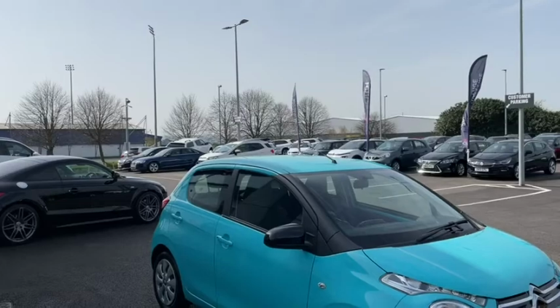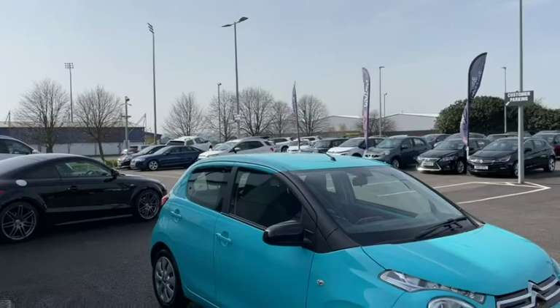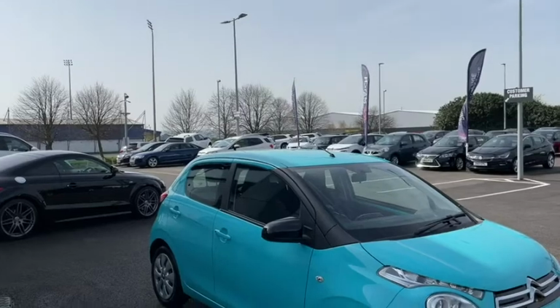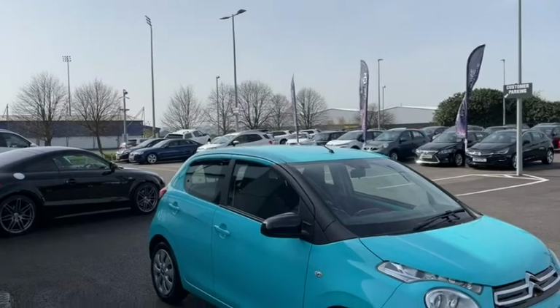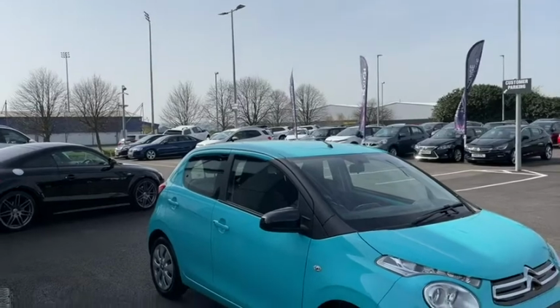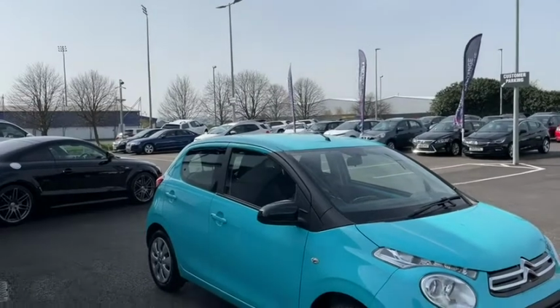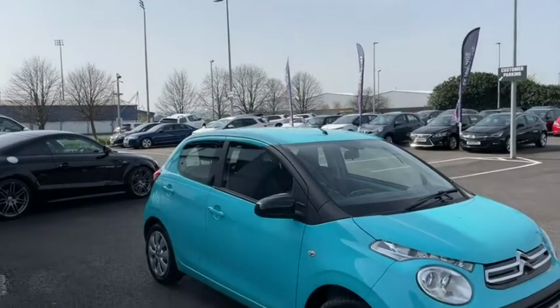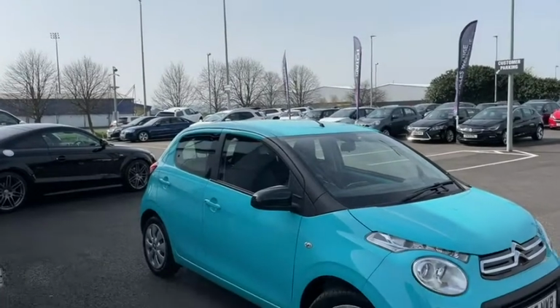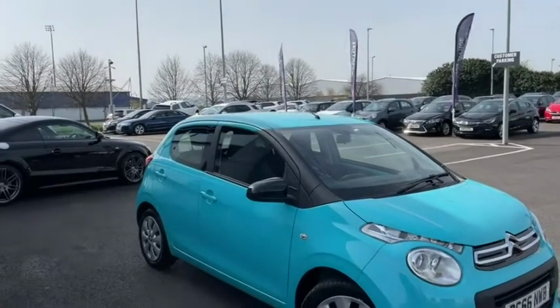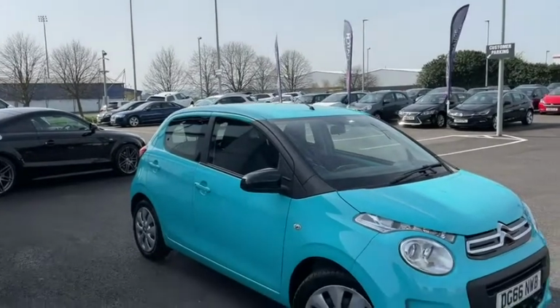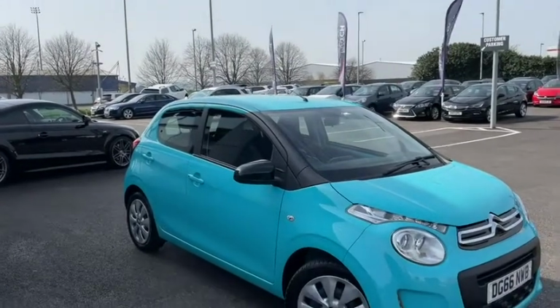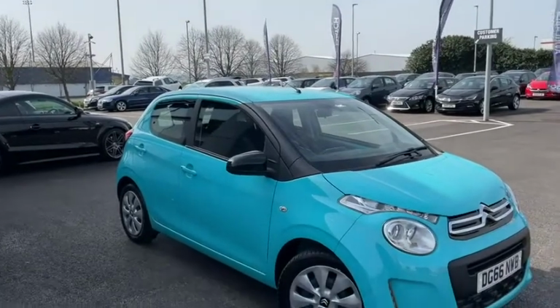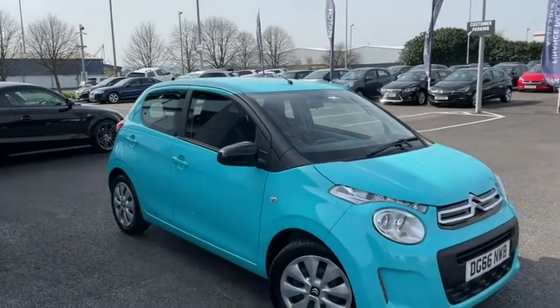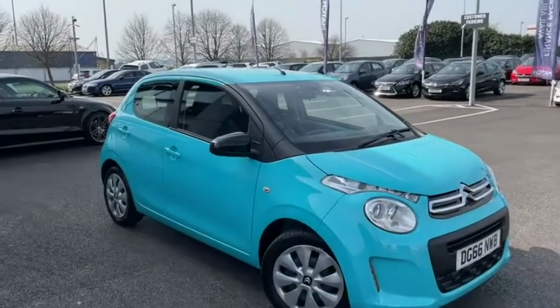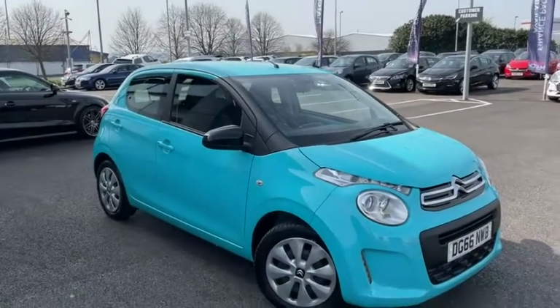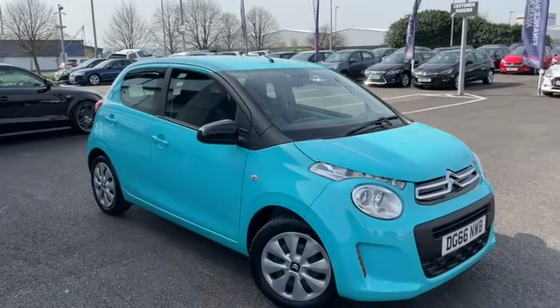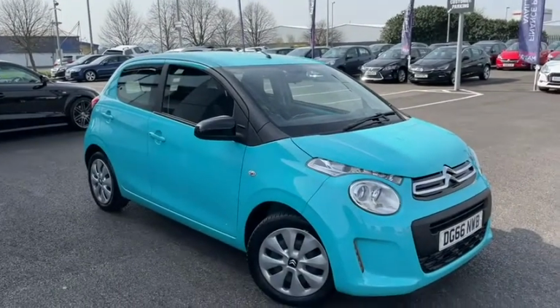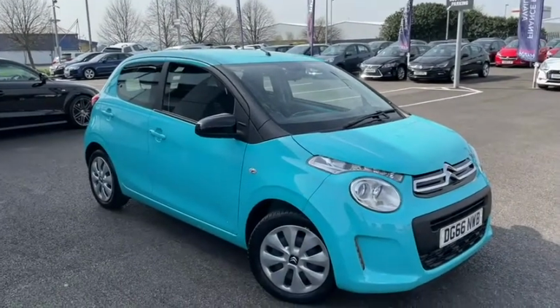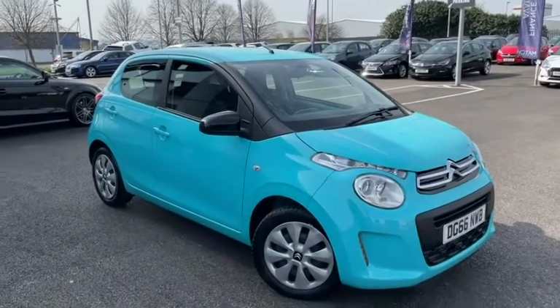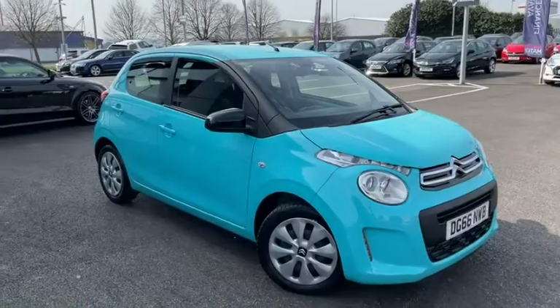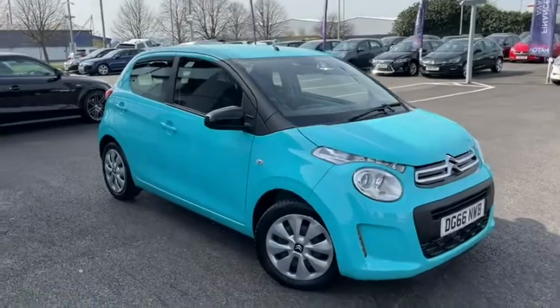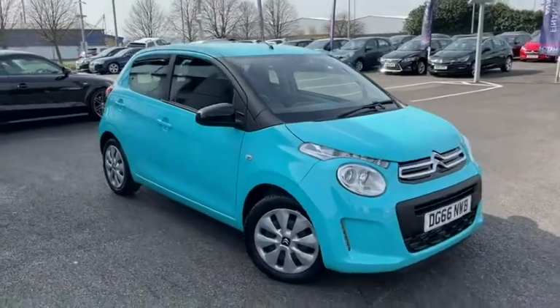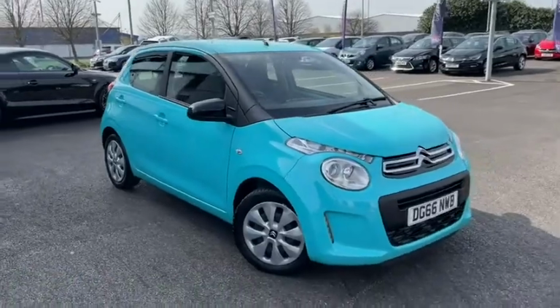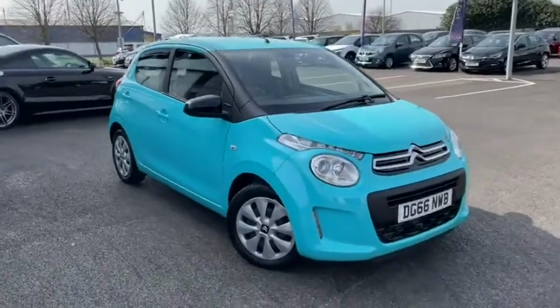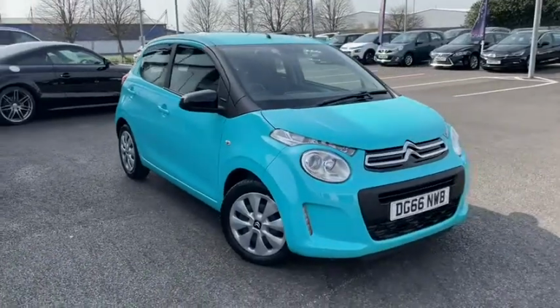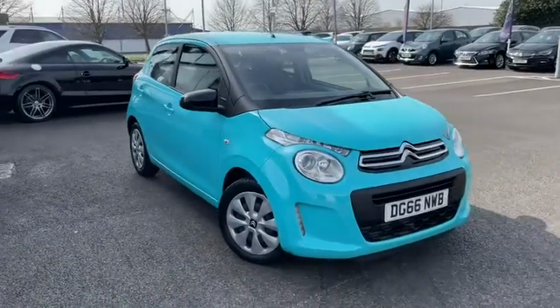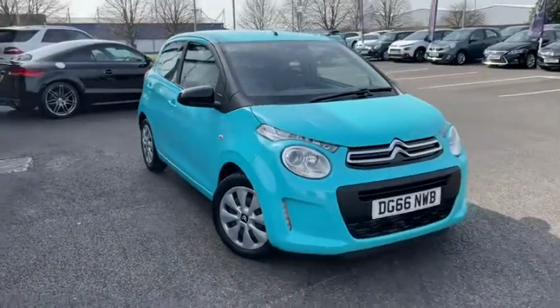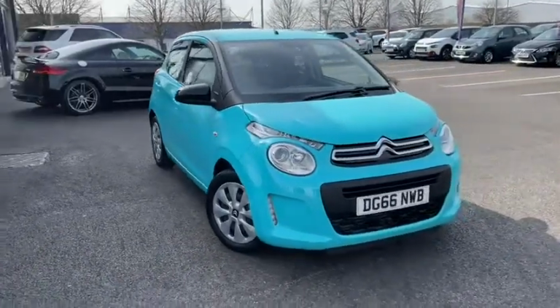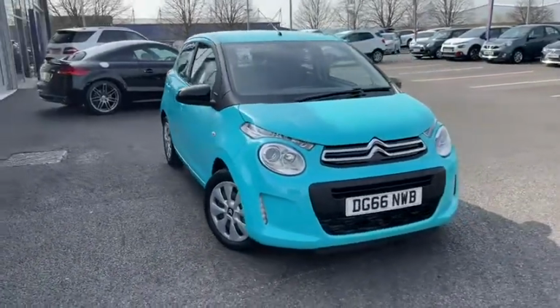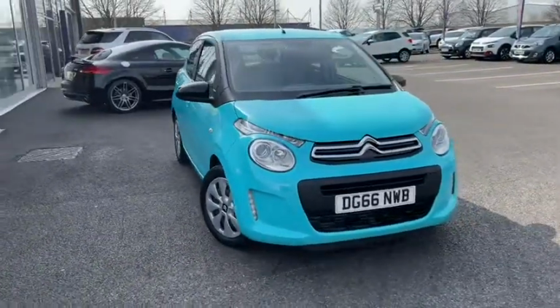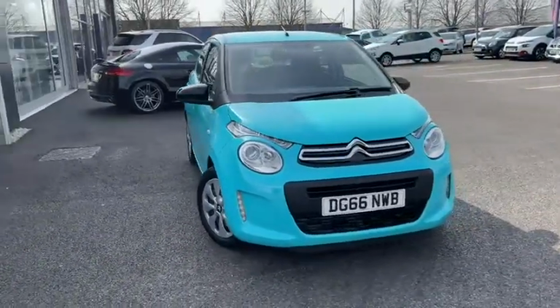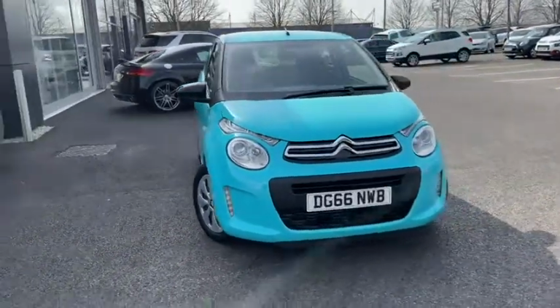Hello everyone and welcome to another Motormatch Chester video tour. We're very pleased to be showing off this gorgeous 2016 Citroen C1 that's just arrived here on site.